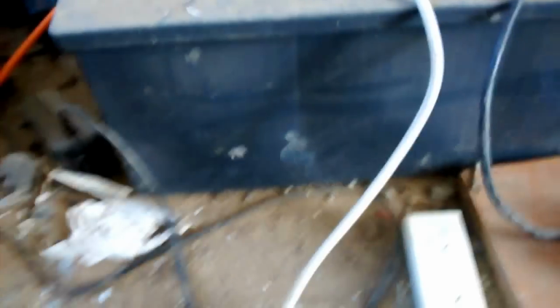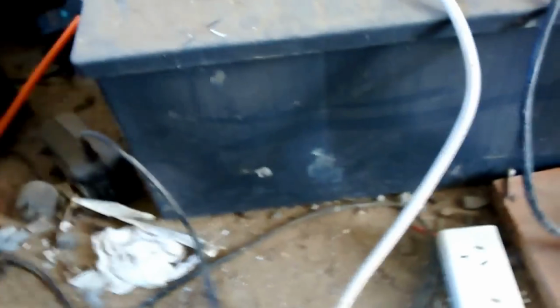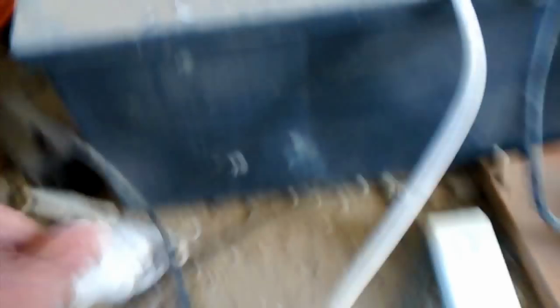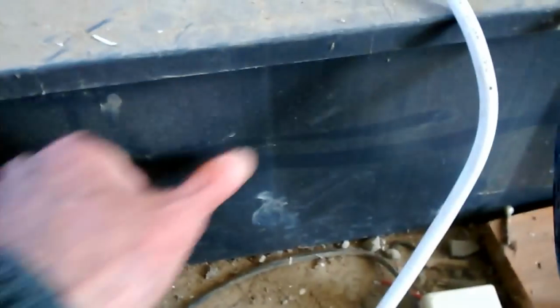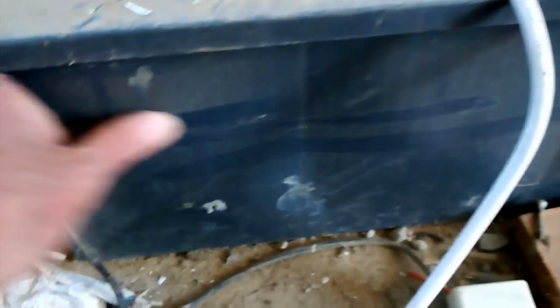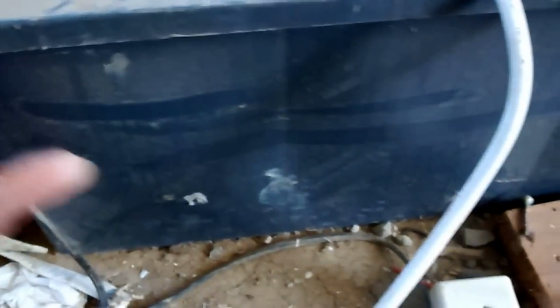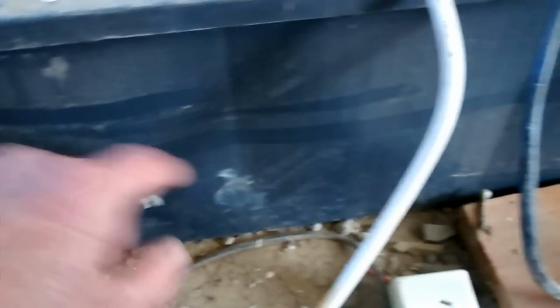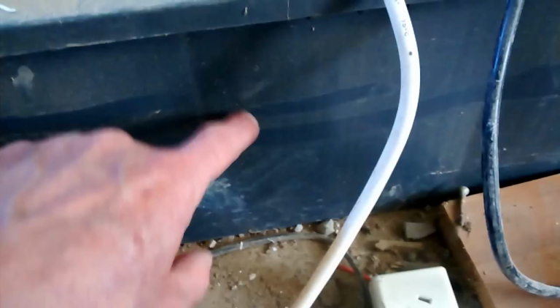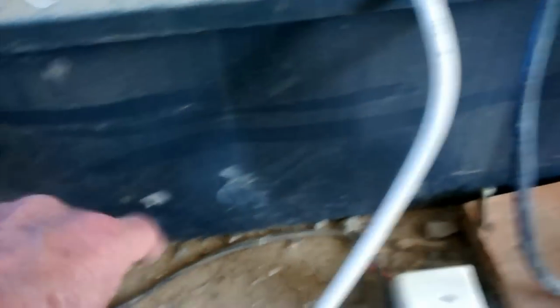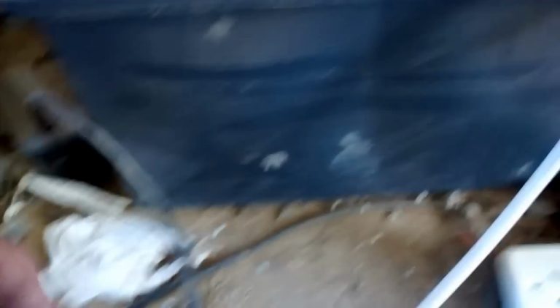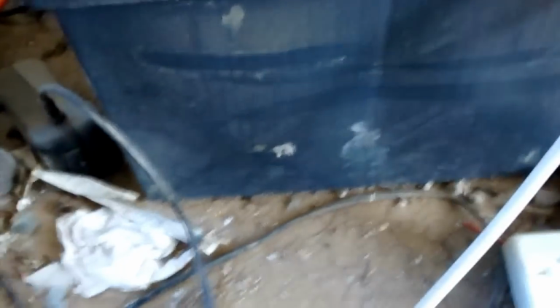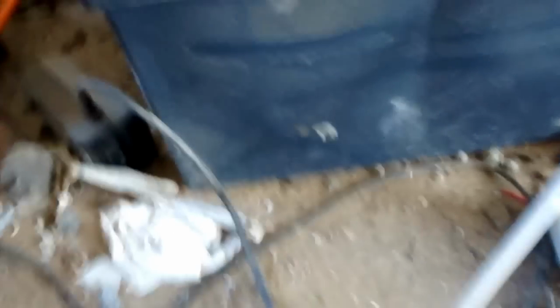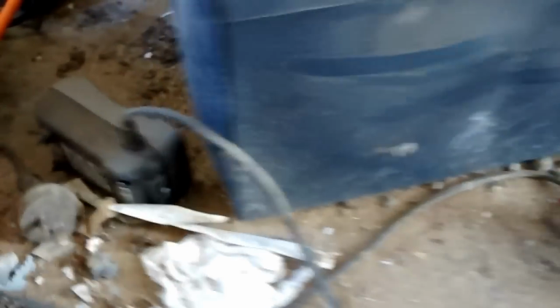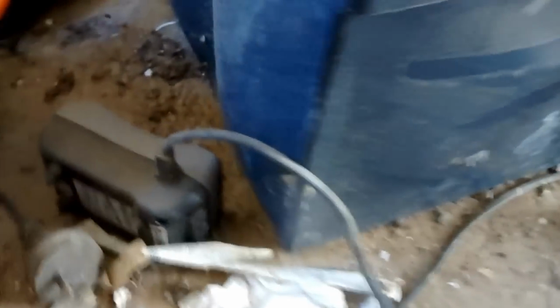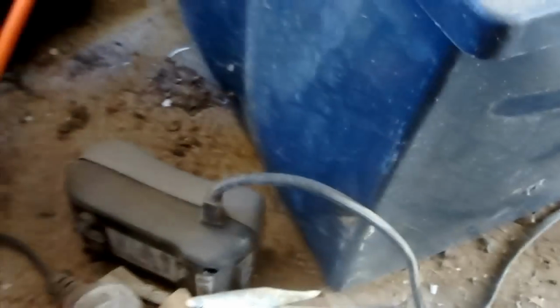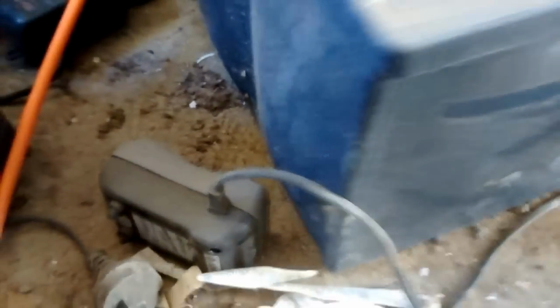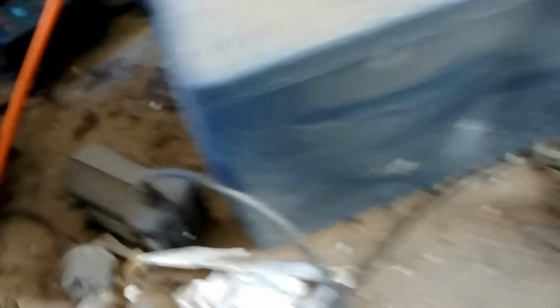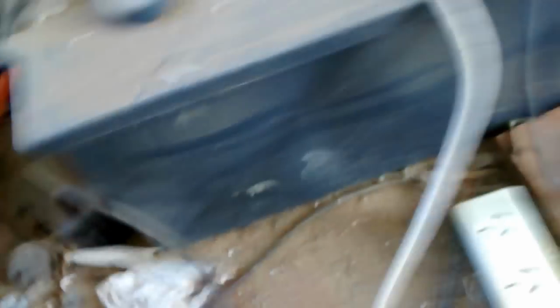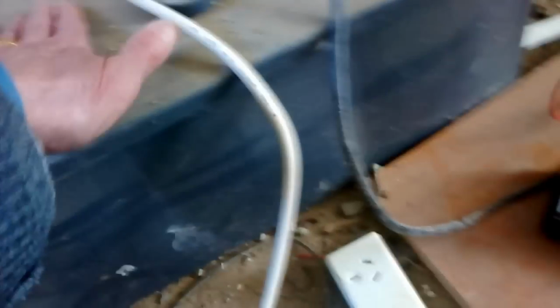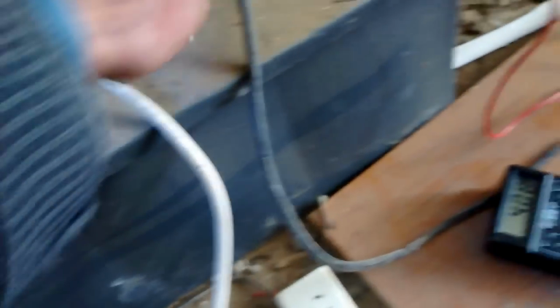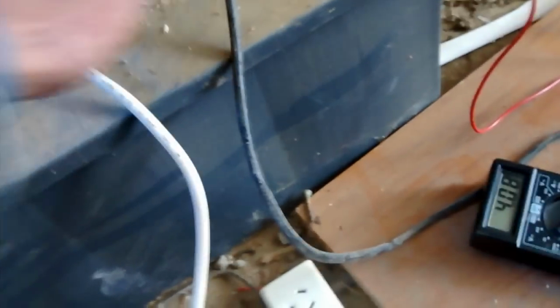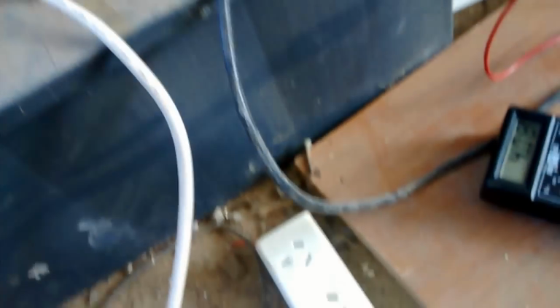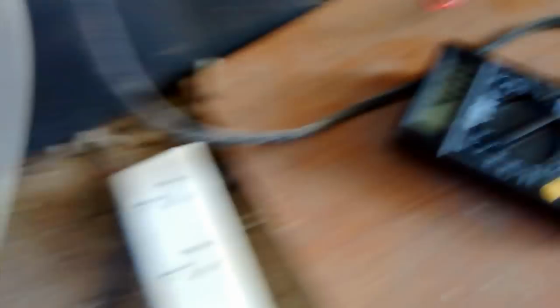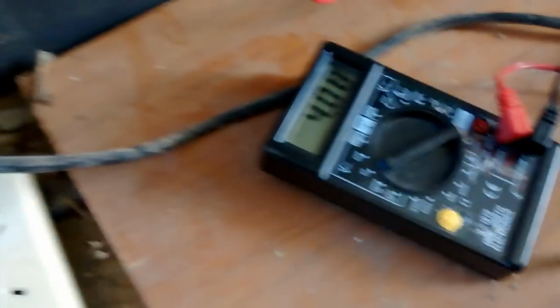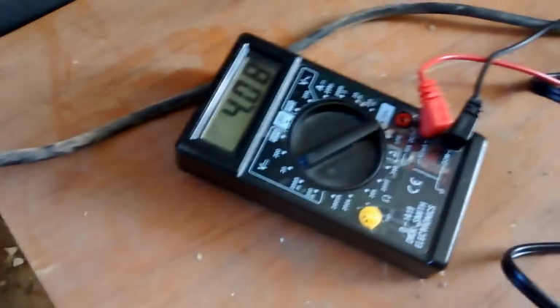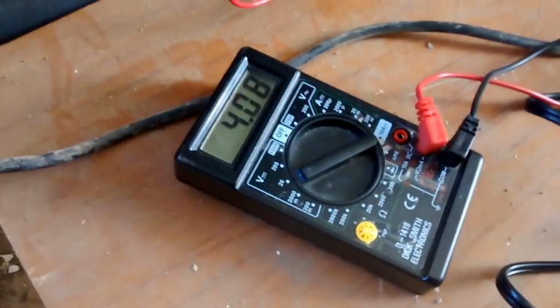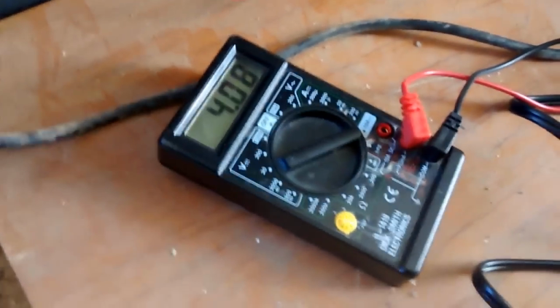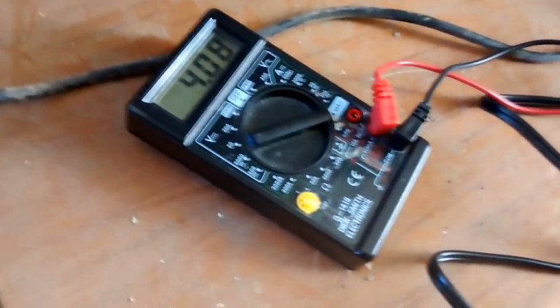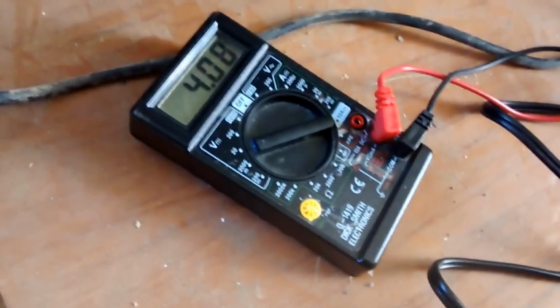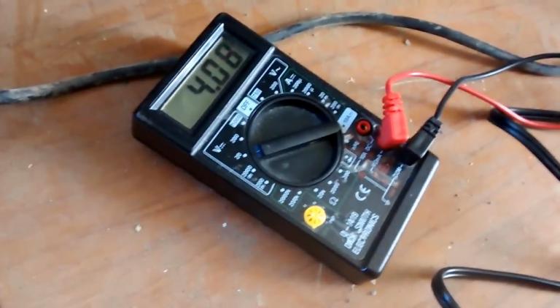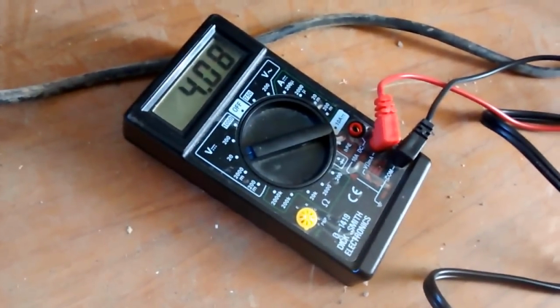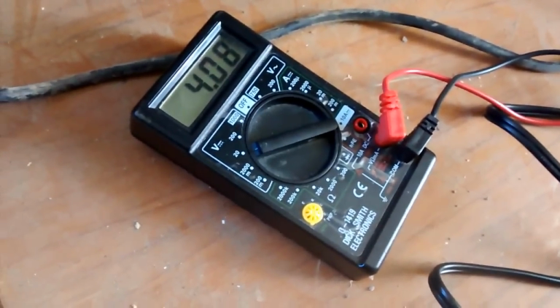I don't know if these sides are supposed to be curved — bulging. Maybe they are, maybe they're not supposed to be, but the top seems to be flat. And it's recording a voltage of 4.08 volts.